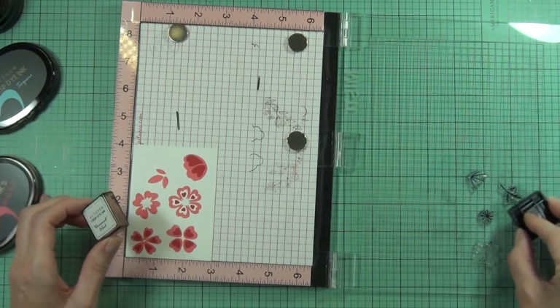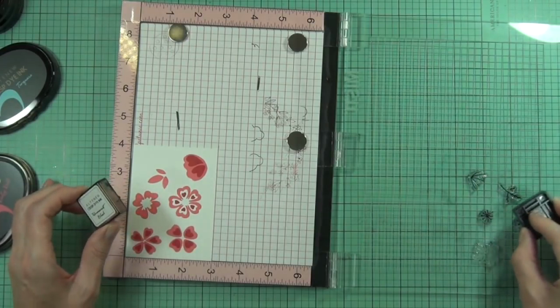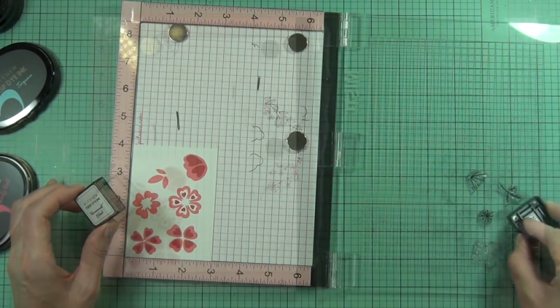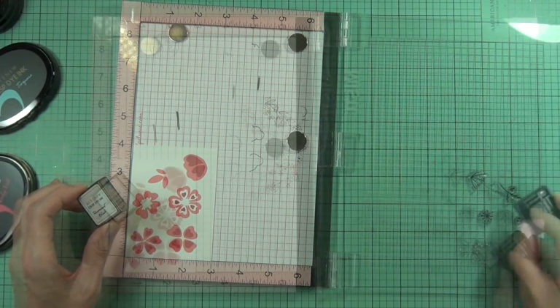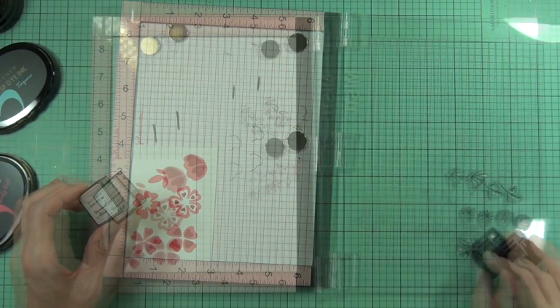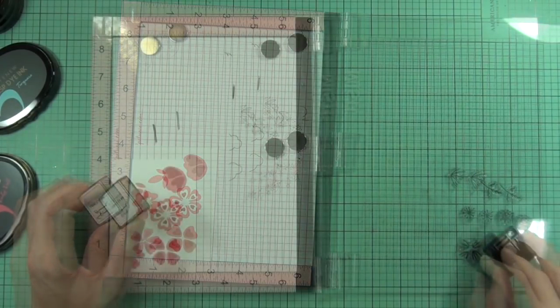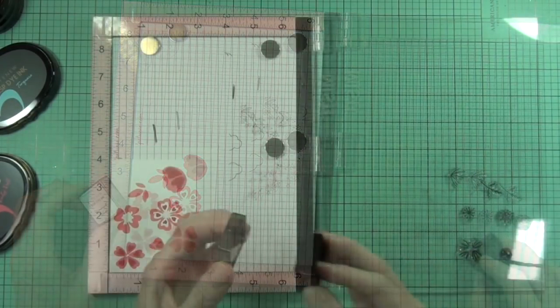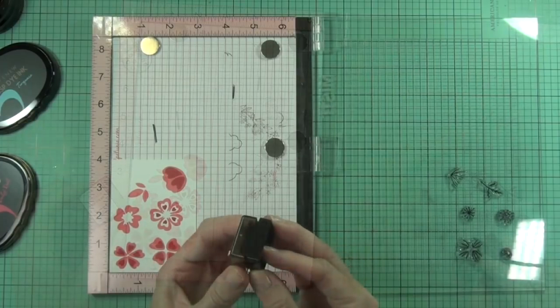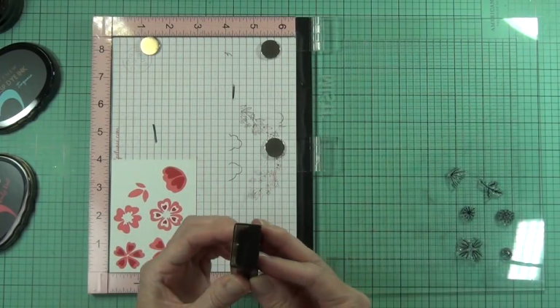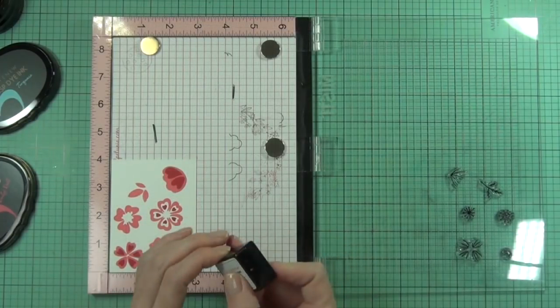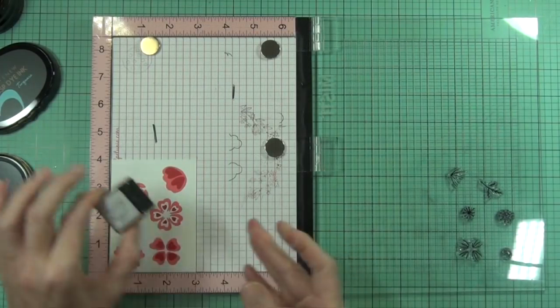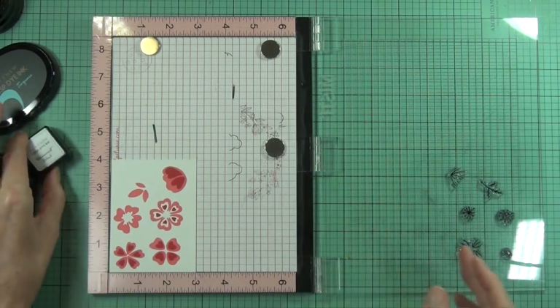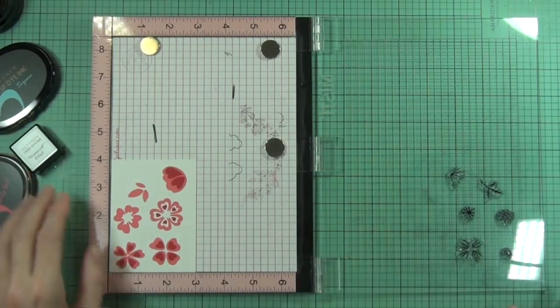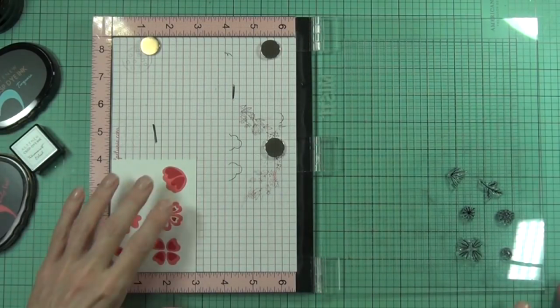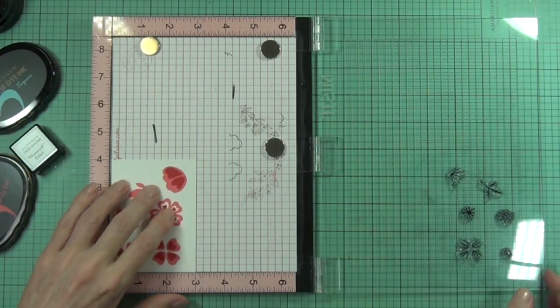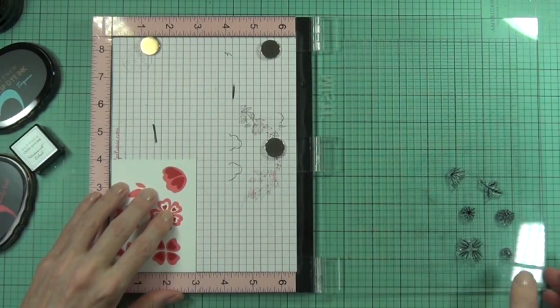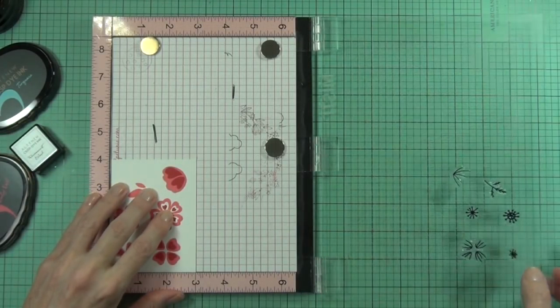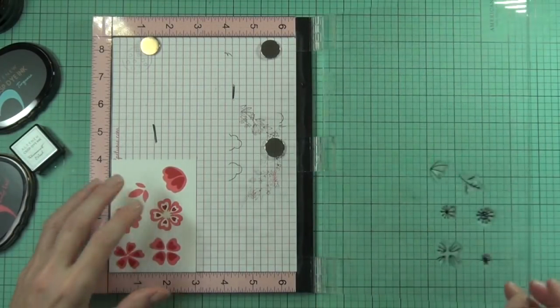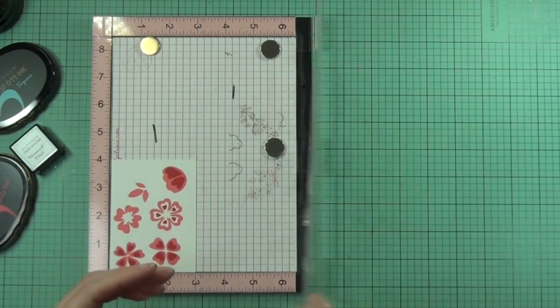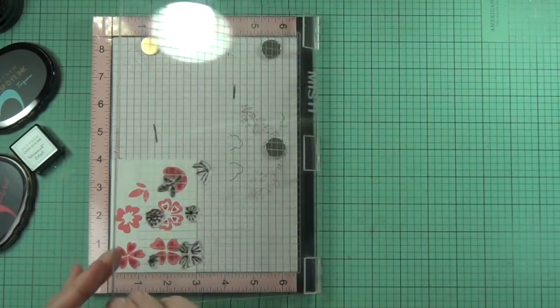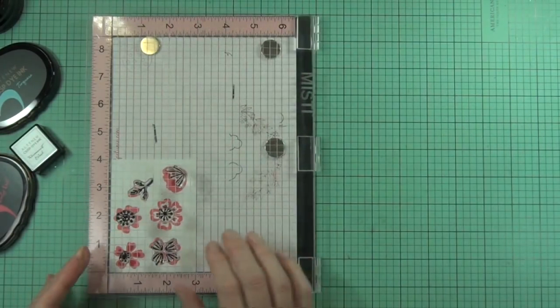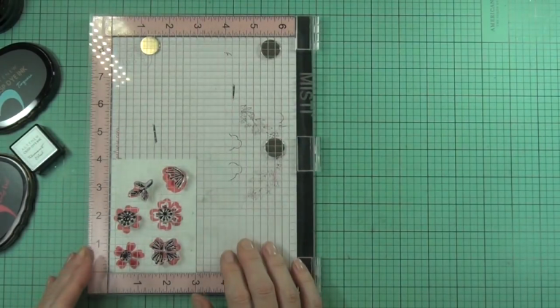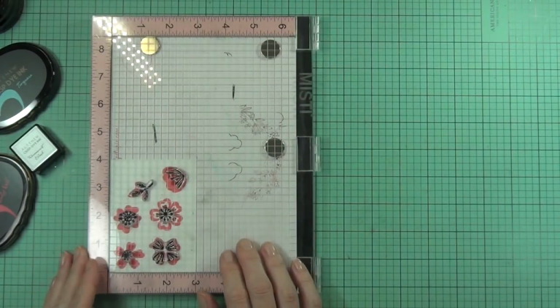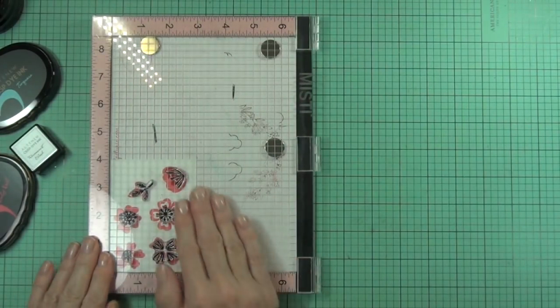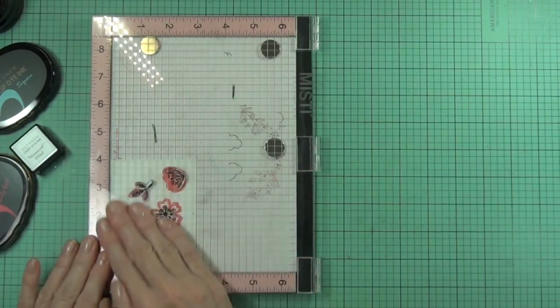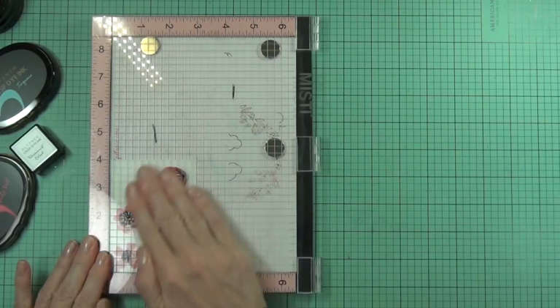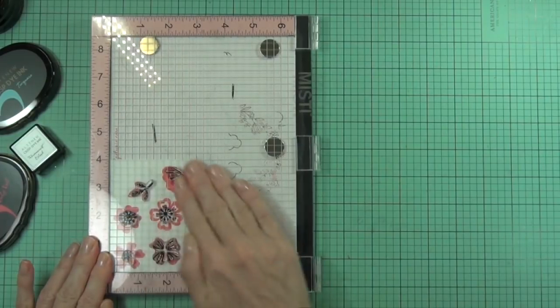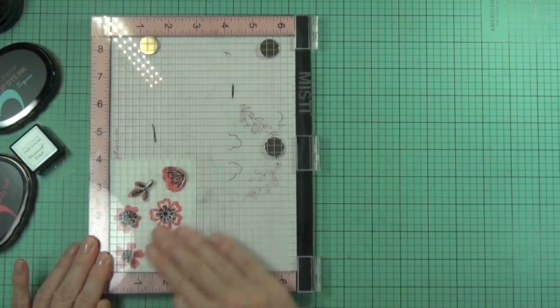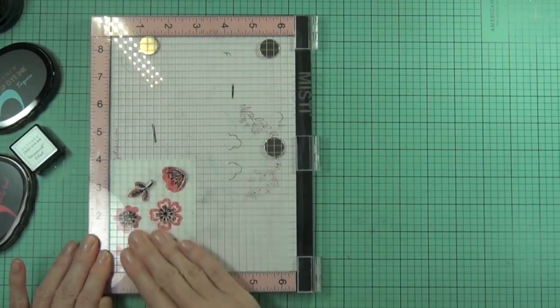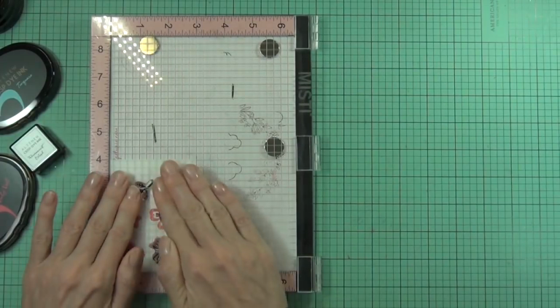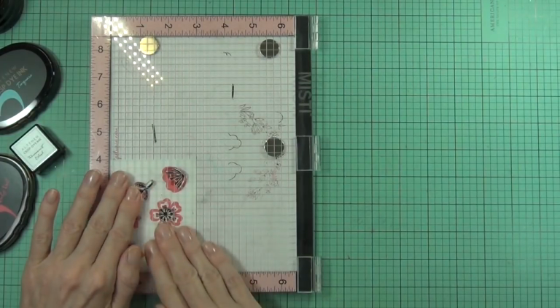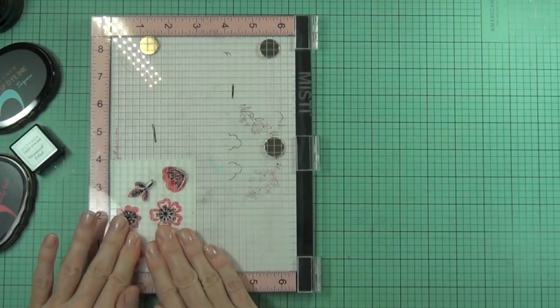The next layer is the center of the flowers, and I'm just using permanent black to come in and stamp all of those as well.